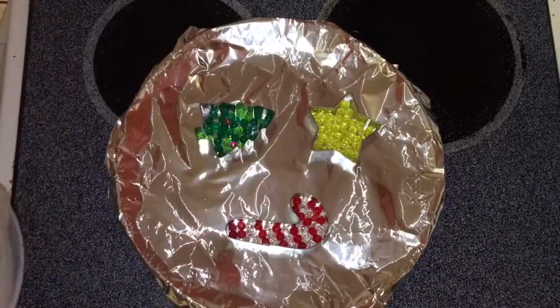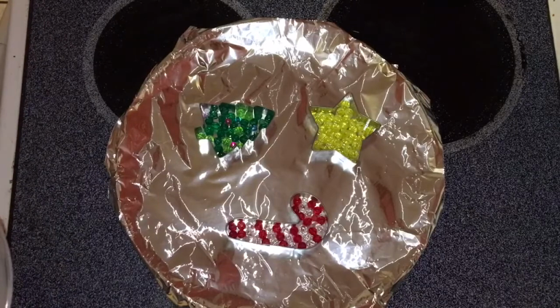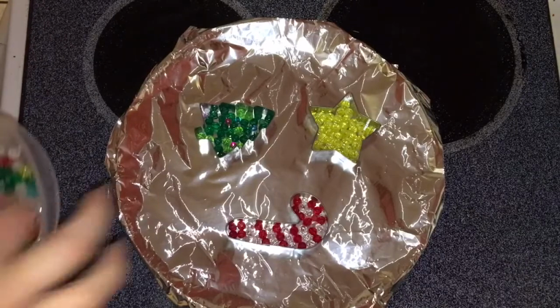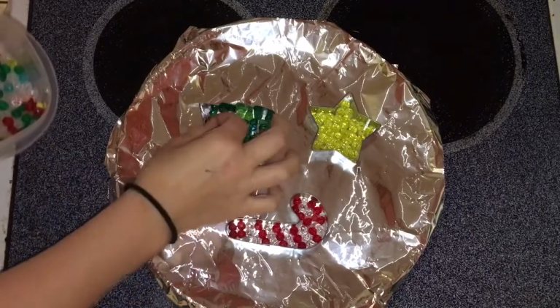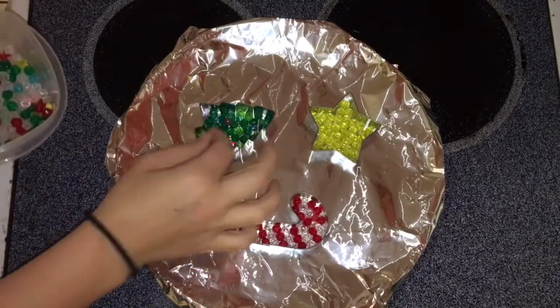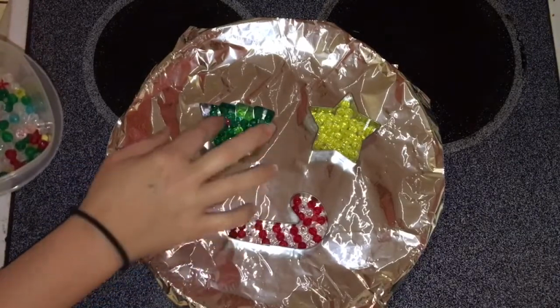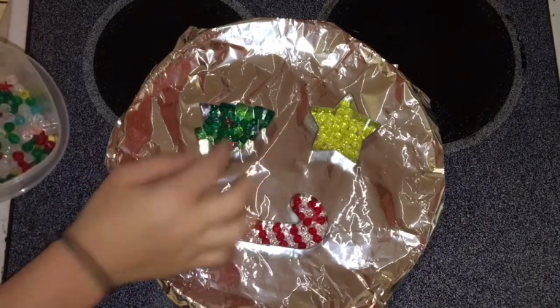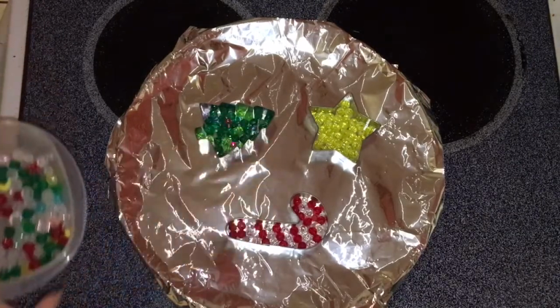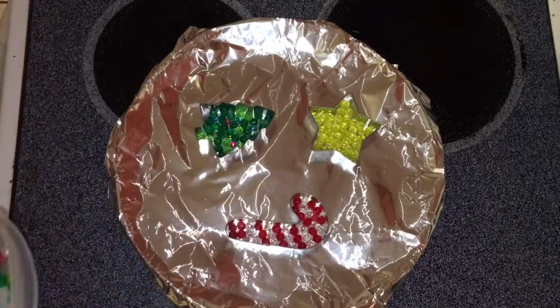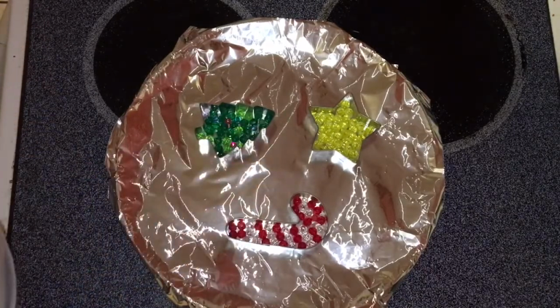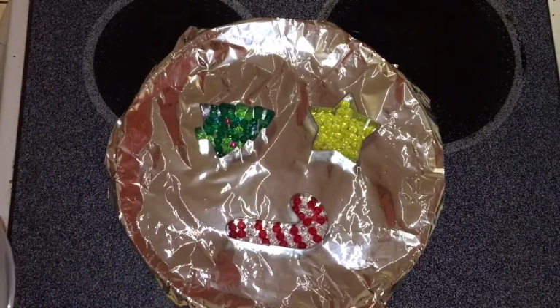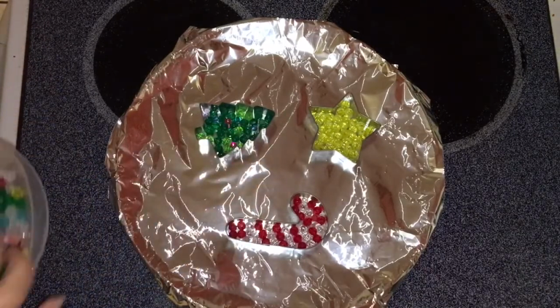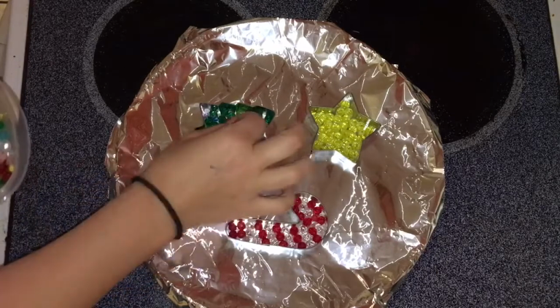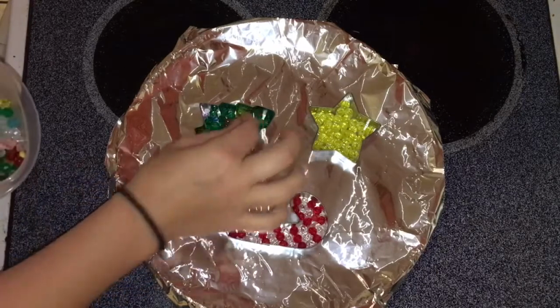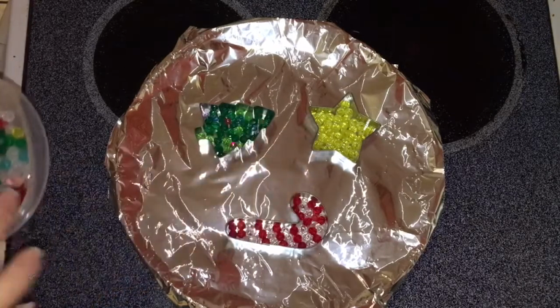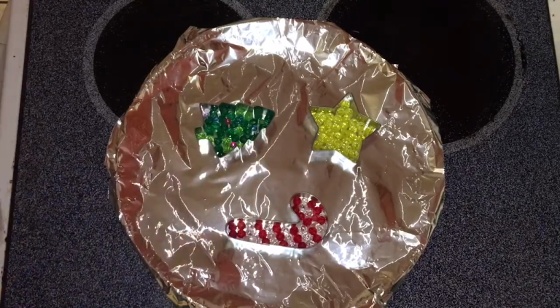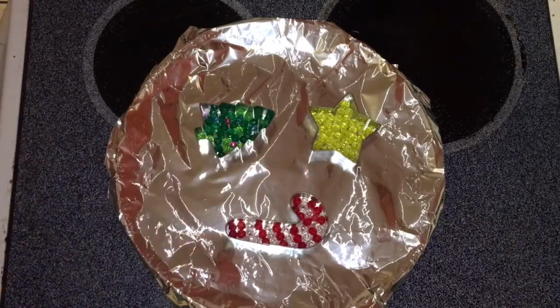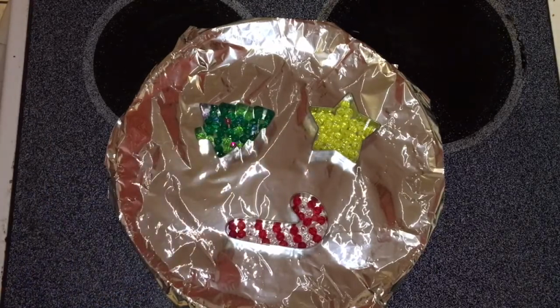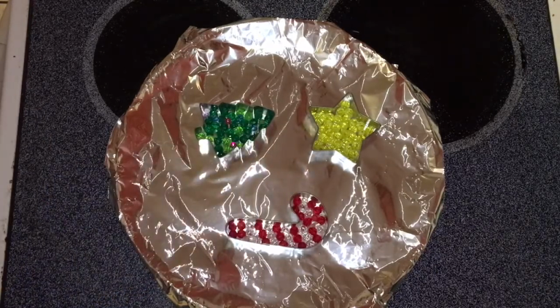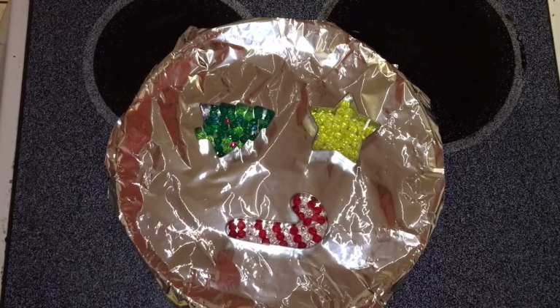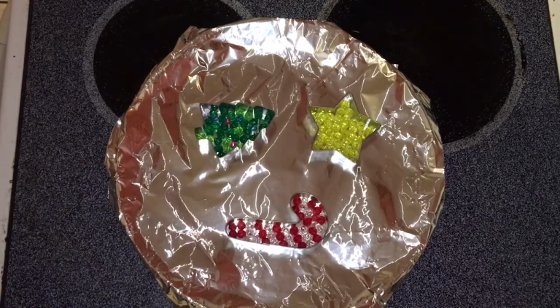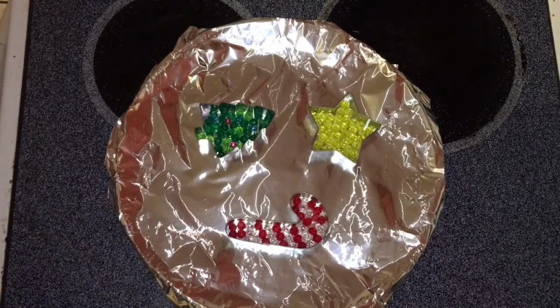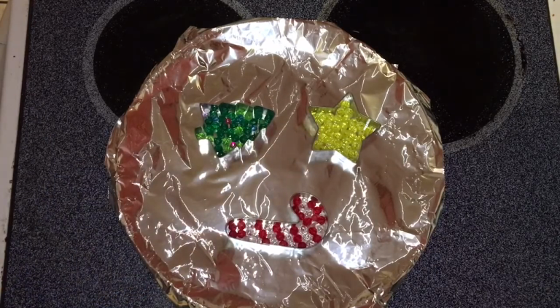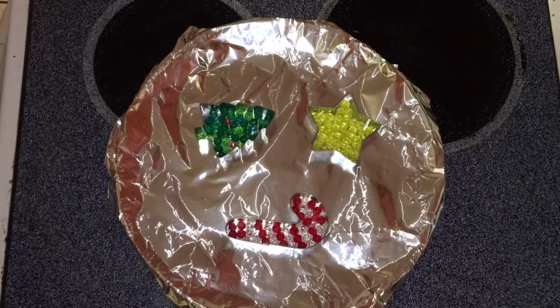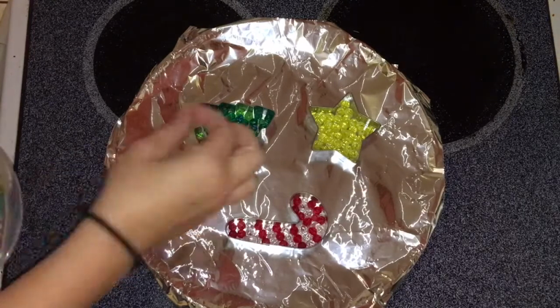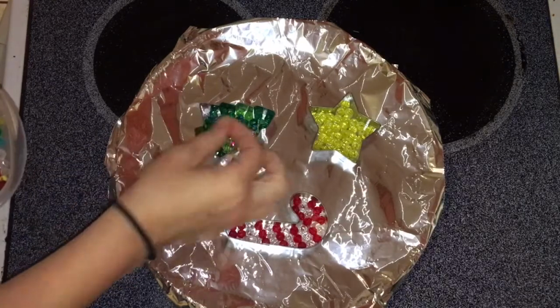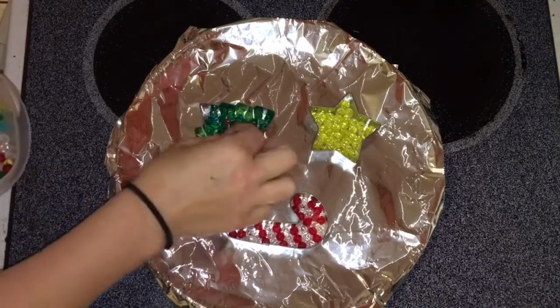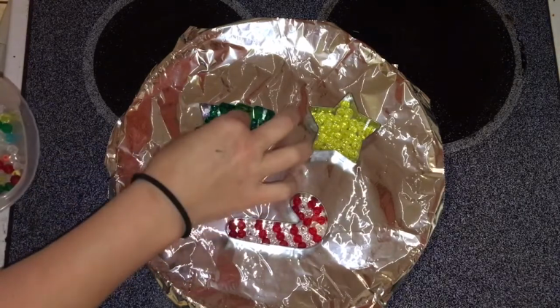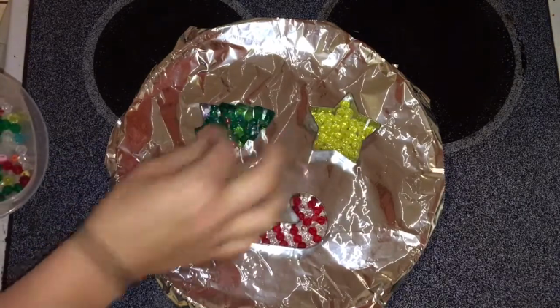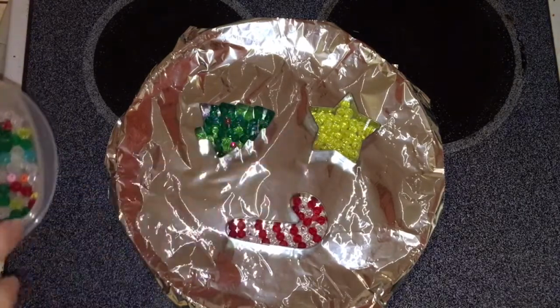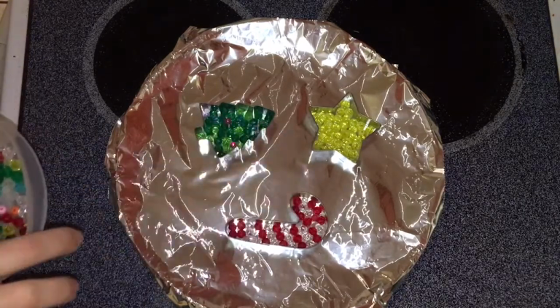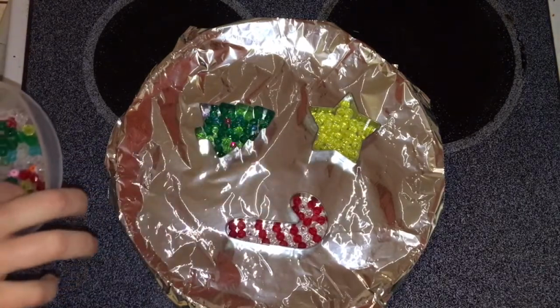Once you have your ornaments filled in — as you can see I'm just filling in the Christmas tree with little tiny beads to give the illusion of little bulbs on the tree — you're gonna put this in the oven at 400 degrees for anywhere from 10 to 15 minutes, depending on how hot your oven is. Just keep checking back regularly.